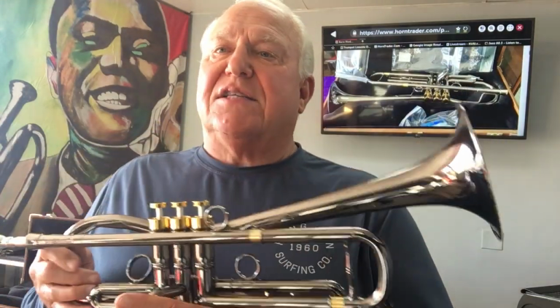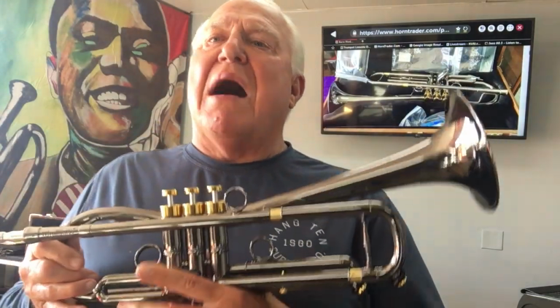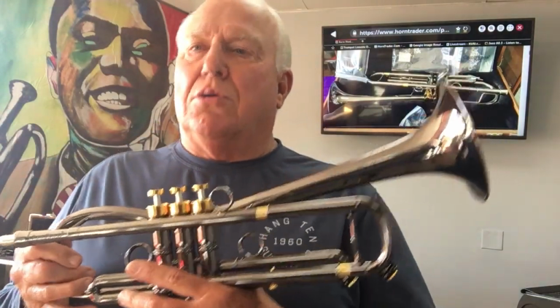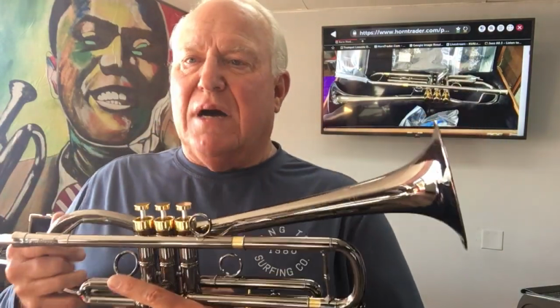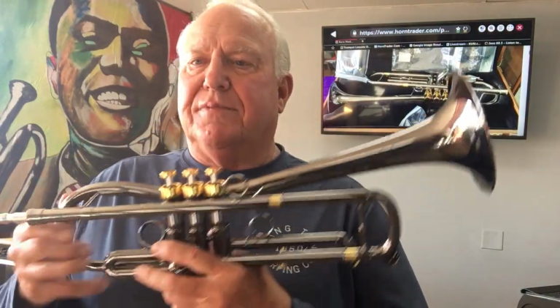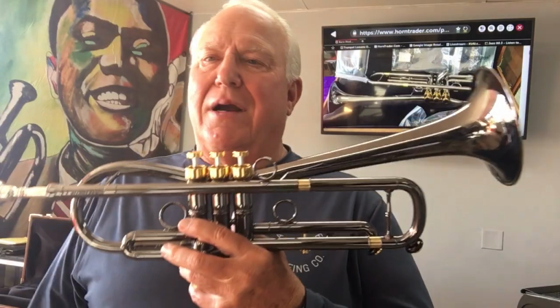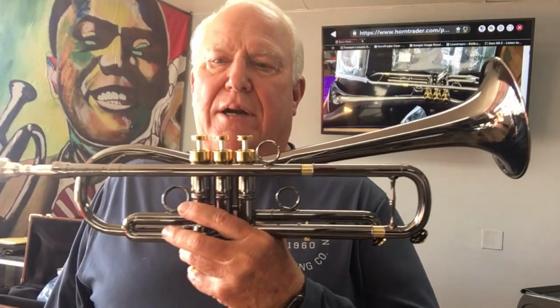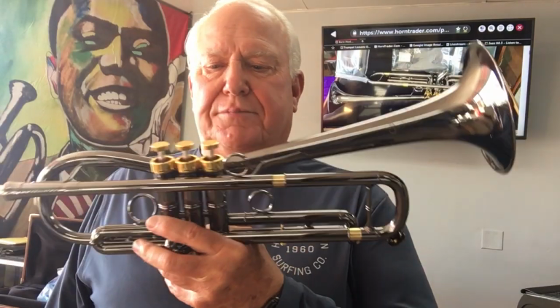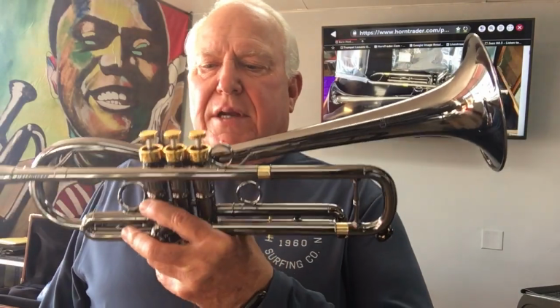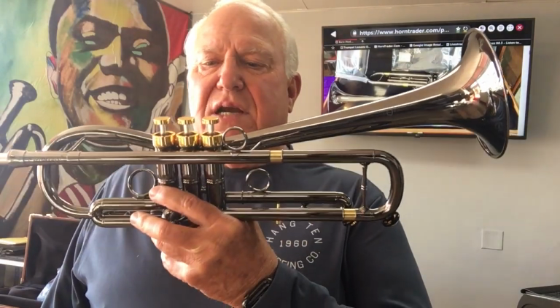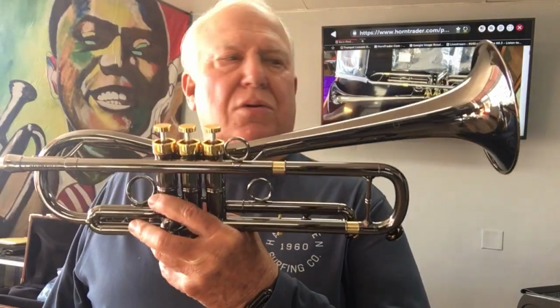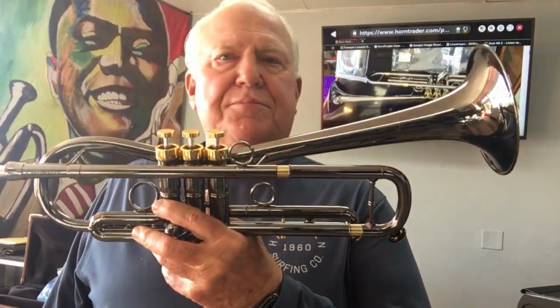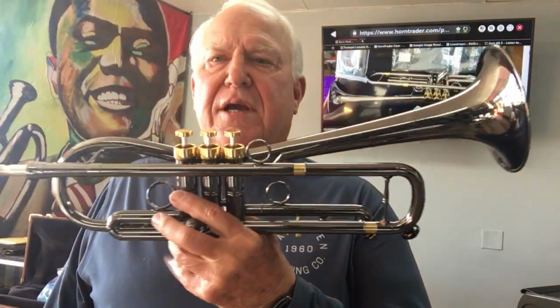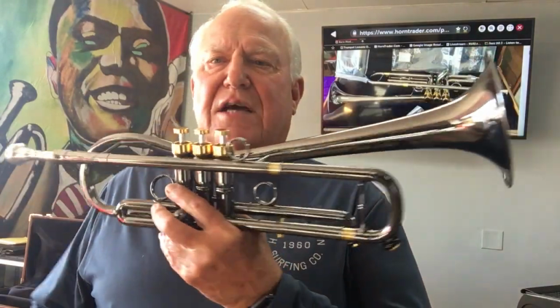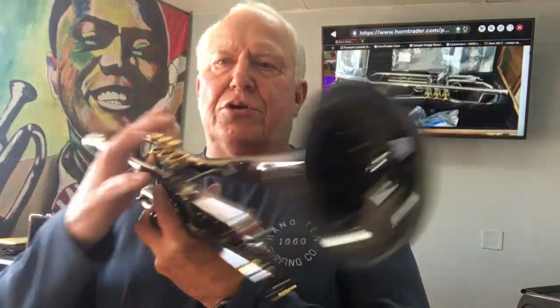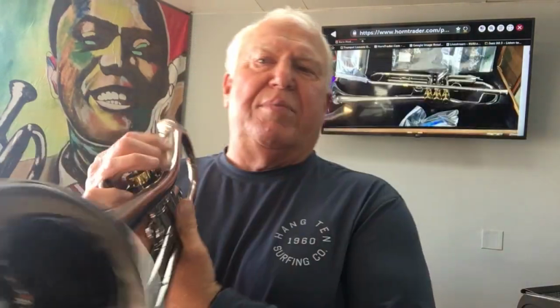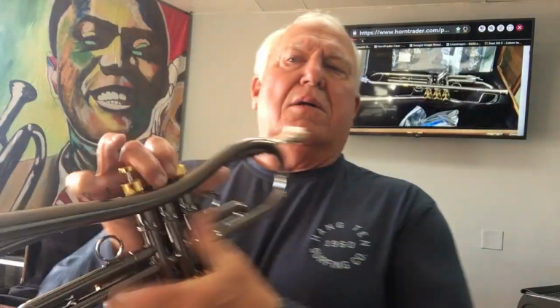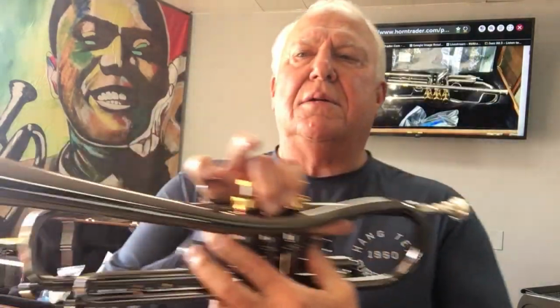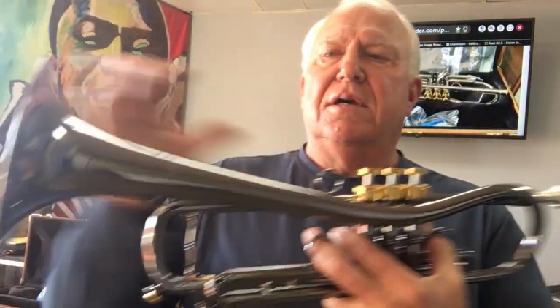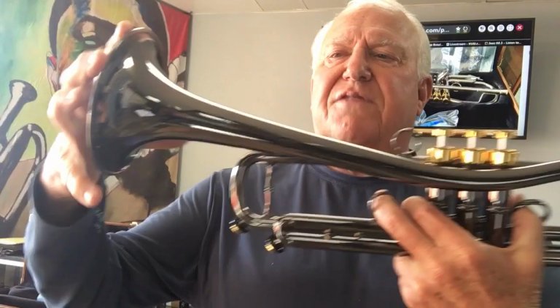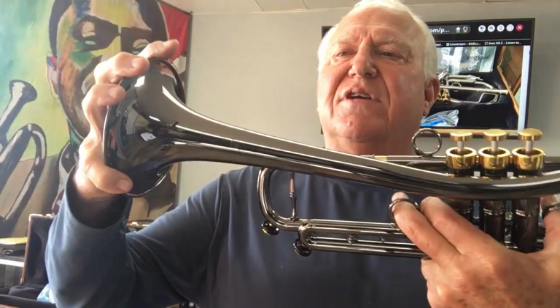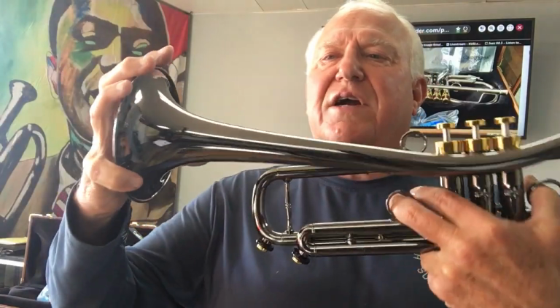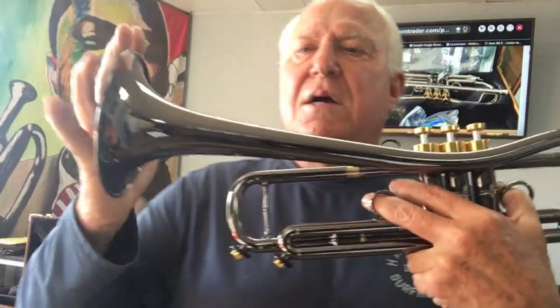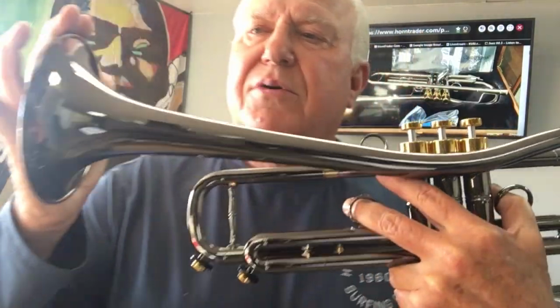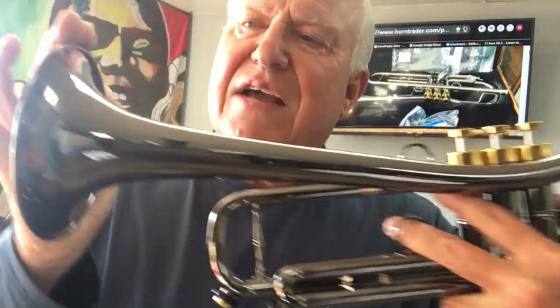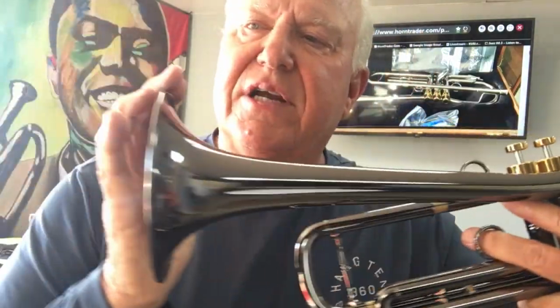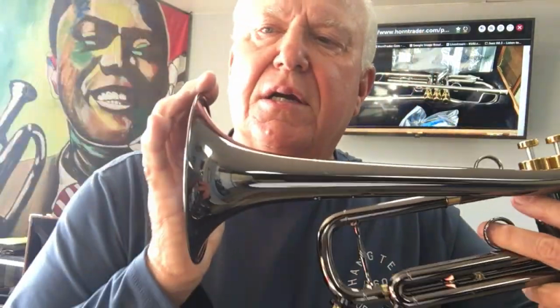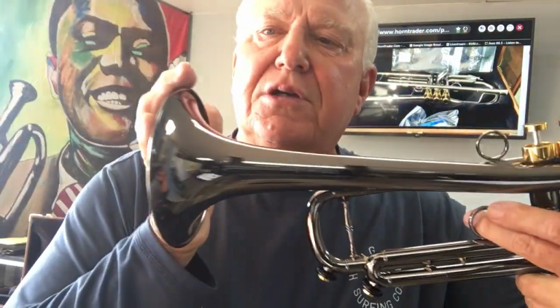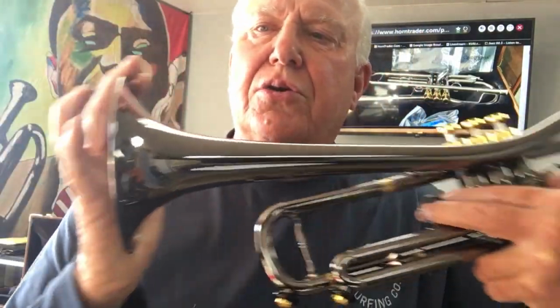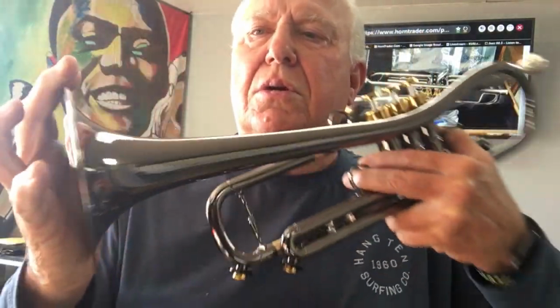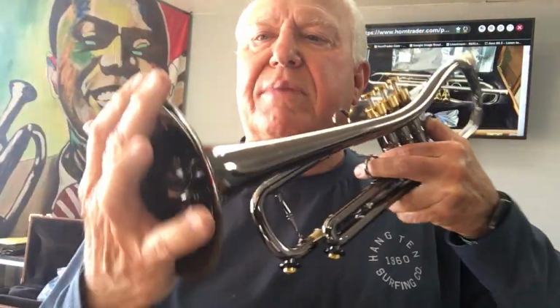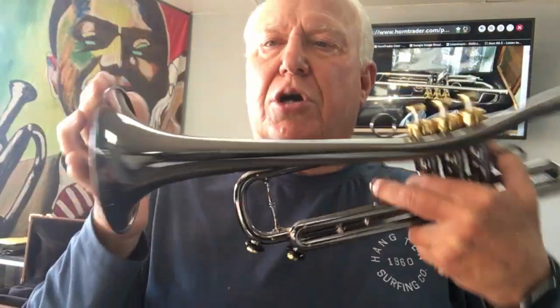Alex Barrow — look him up, fine player. He designed this horn. It's got the Euro bell. This is a 5-inch flare, but with a 72 bell choke.